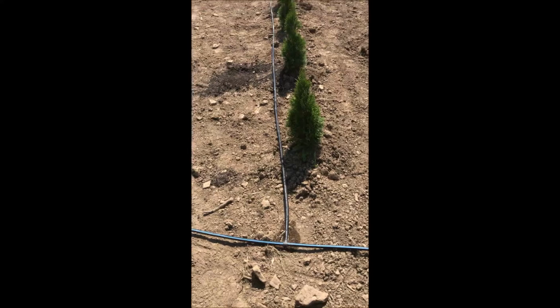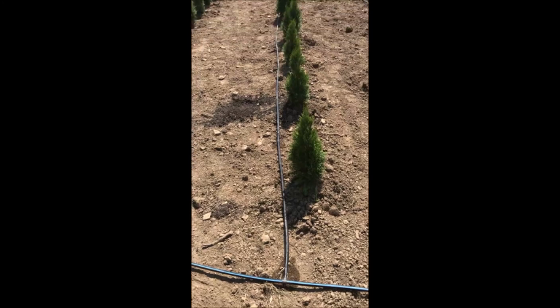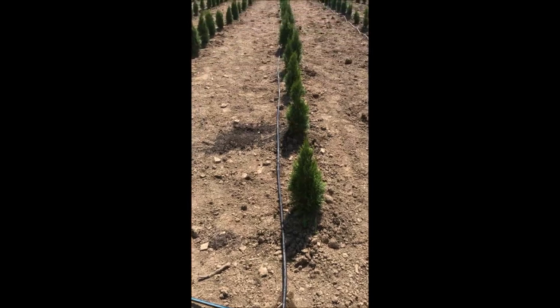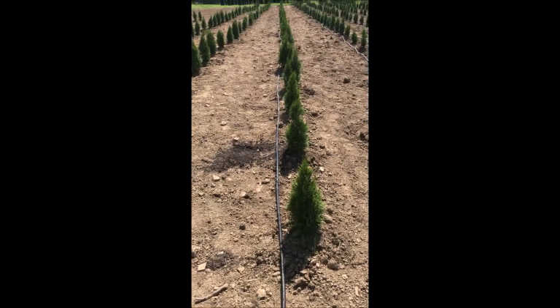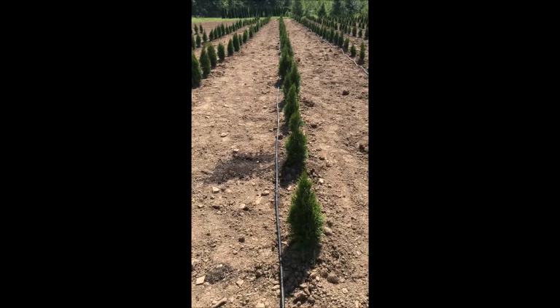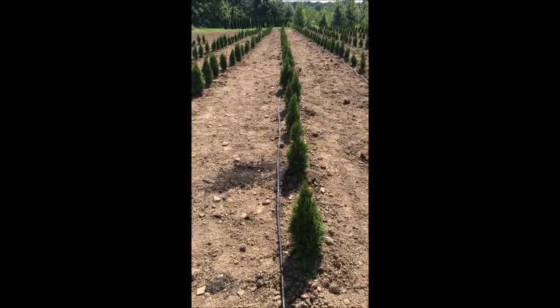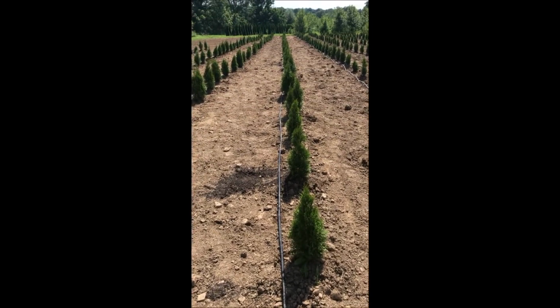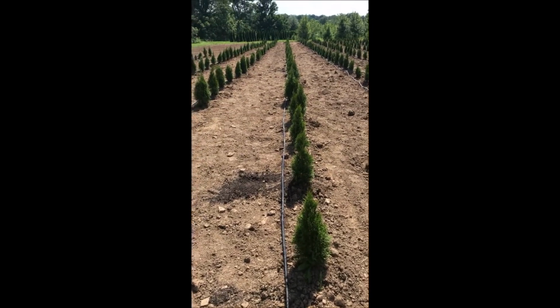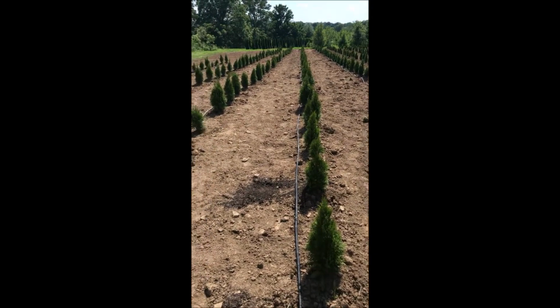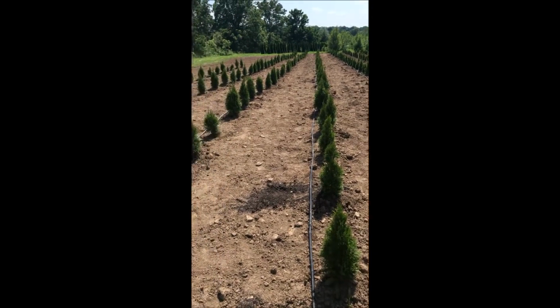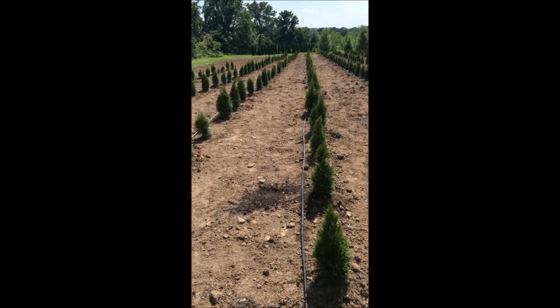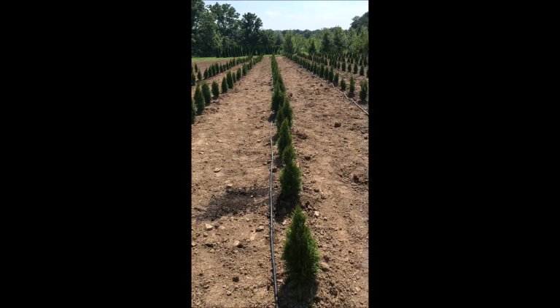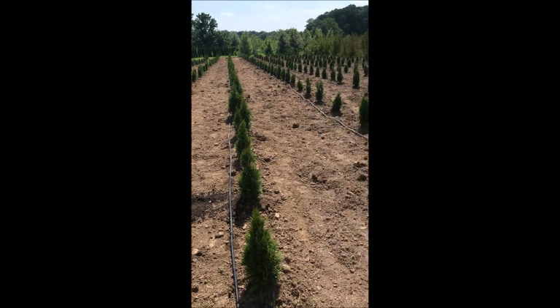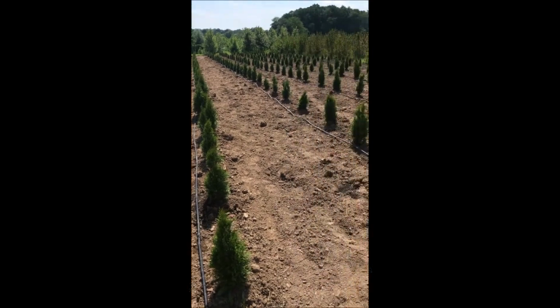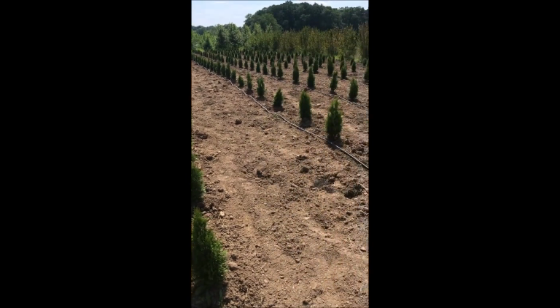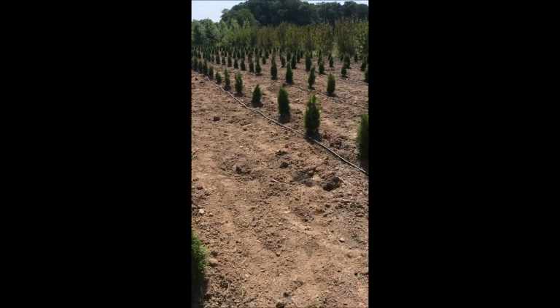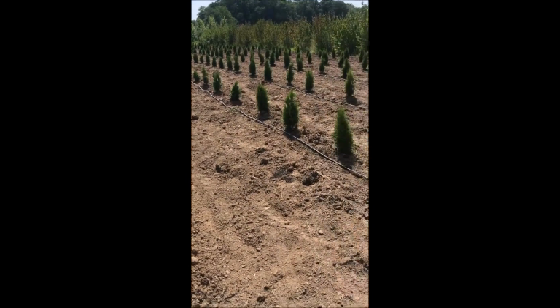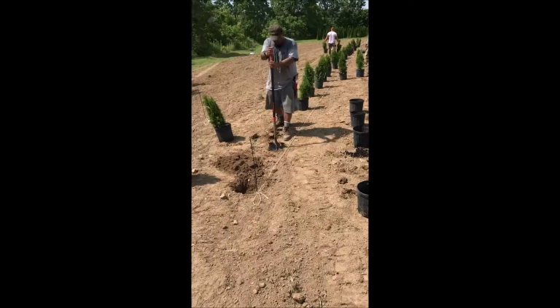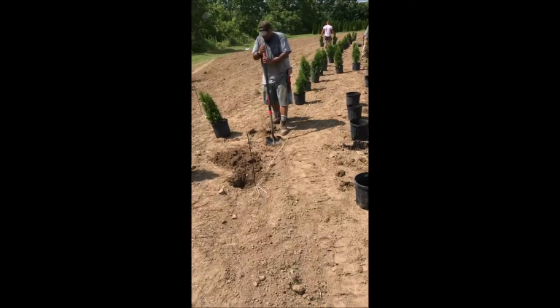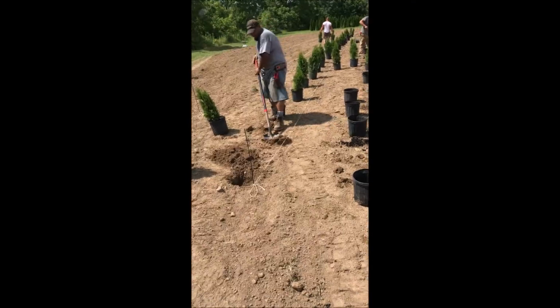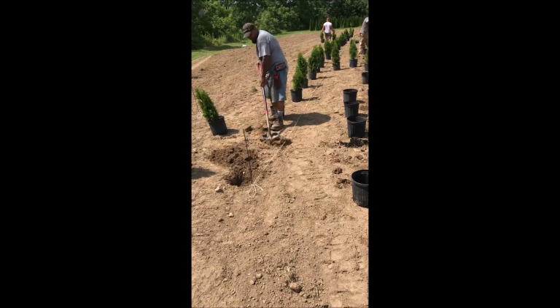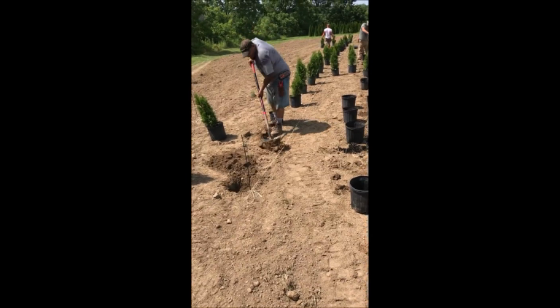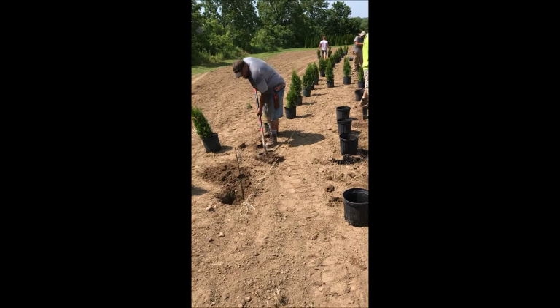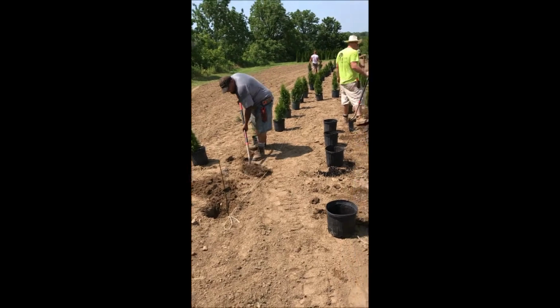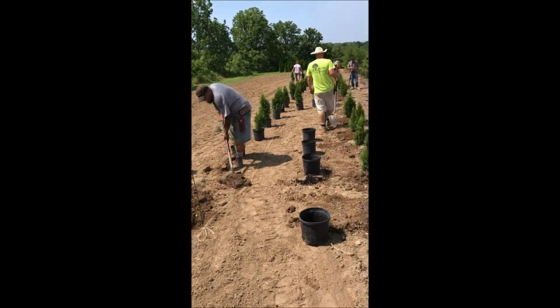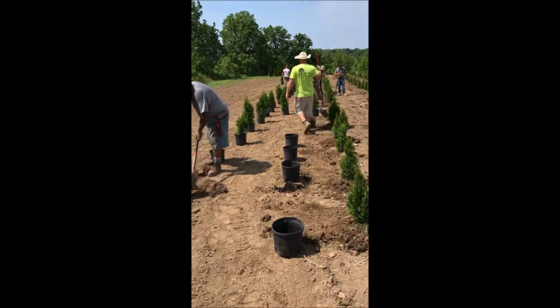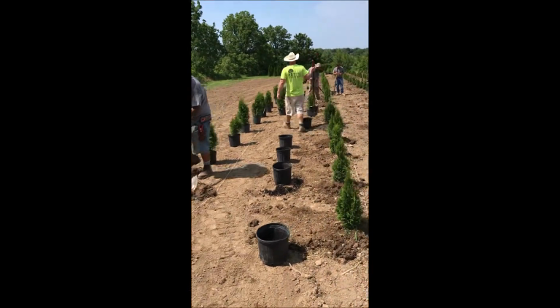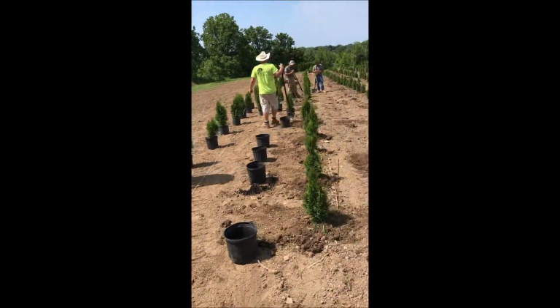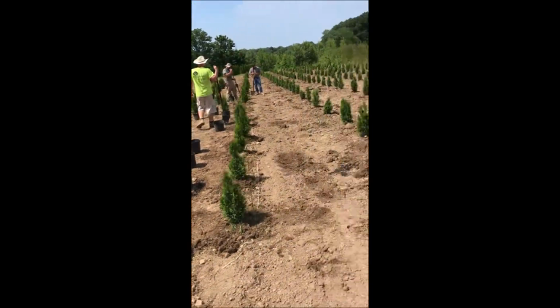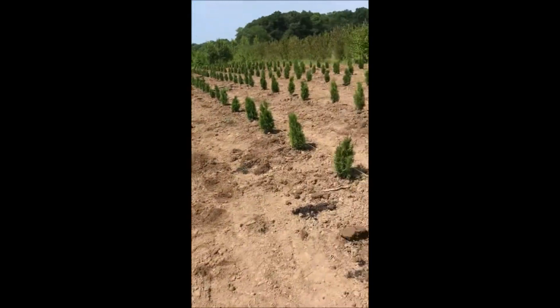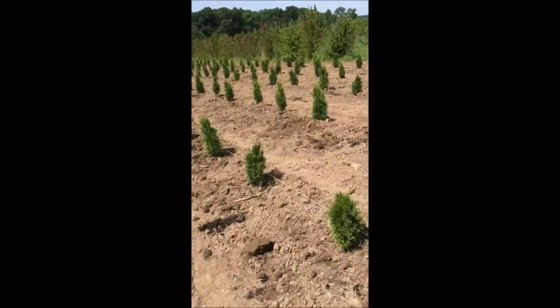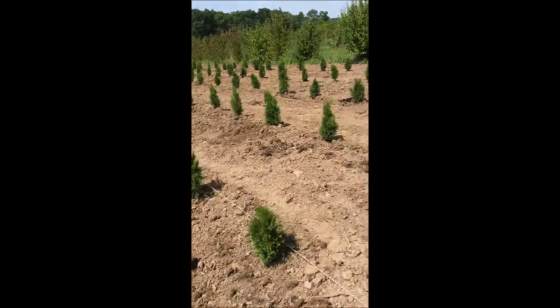These are arborvitaes in one of our fields. As we're planting arborvitaes, we usually have quite a few people working in the field digging holes, straightening trees, and establishing water lines for these trees.